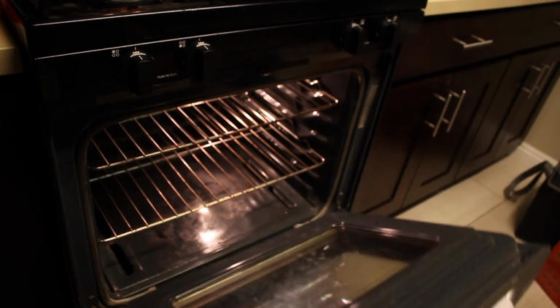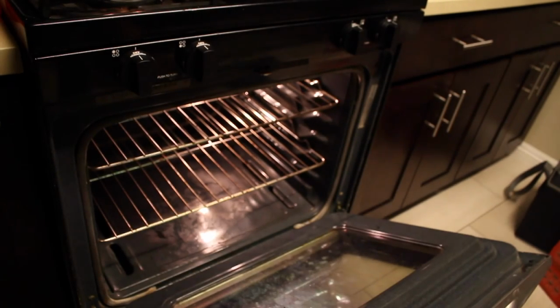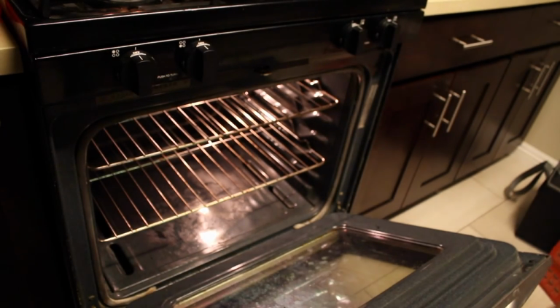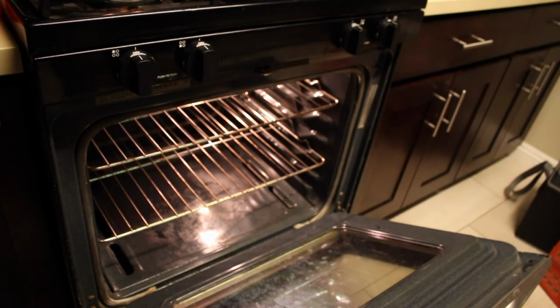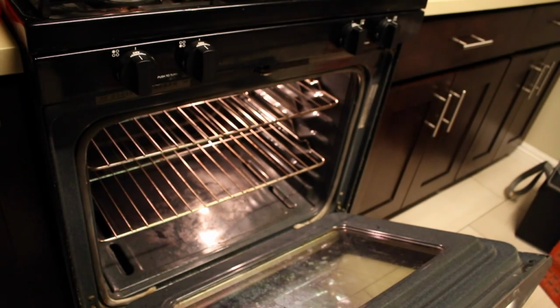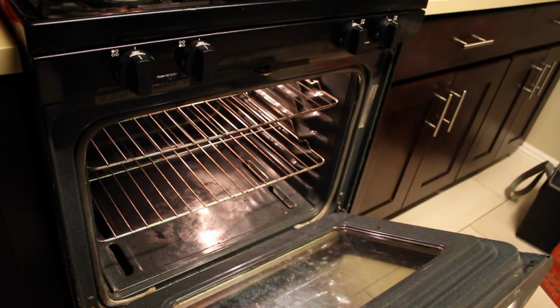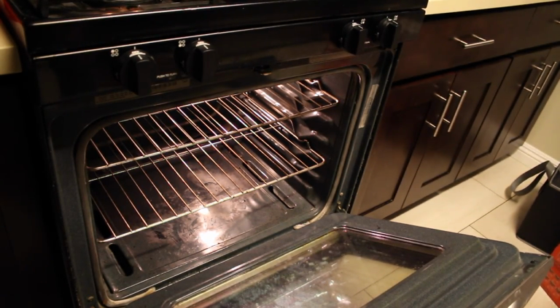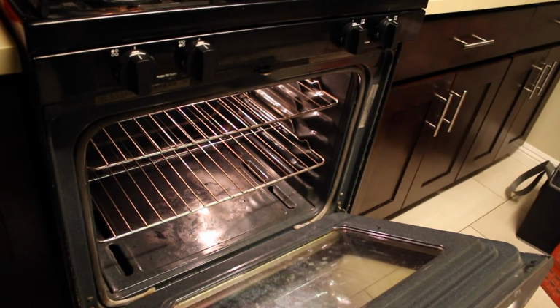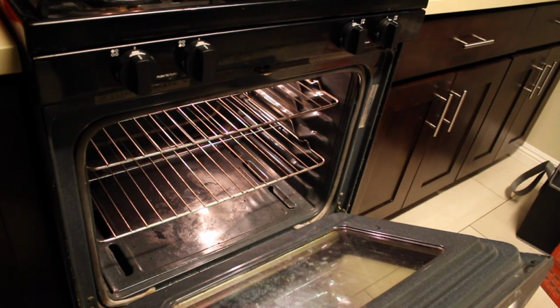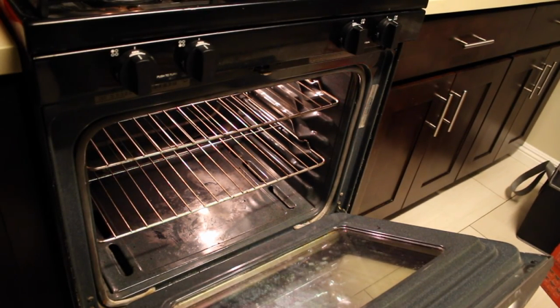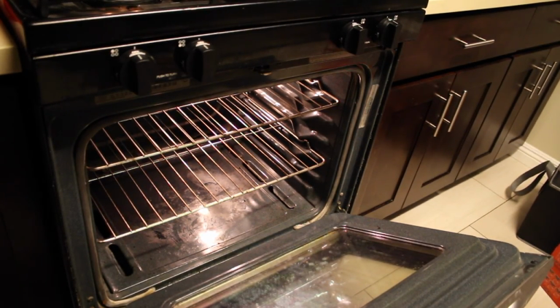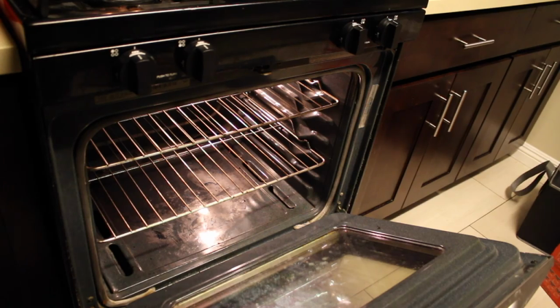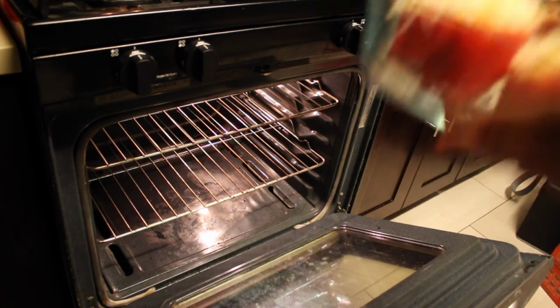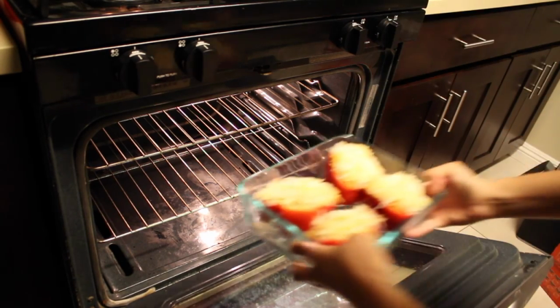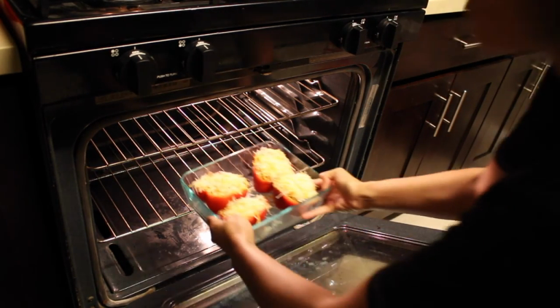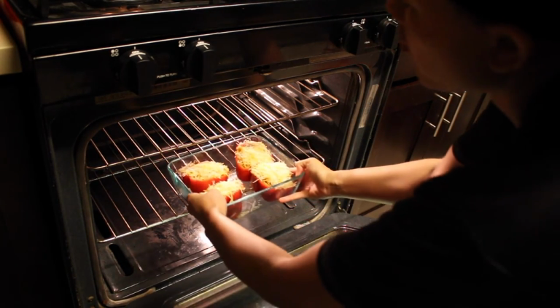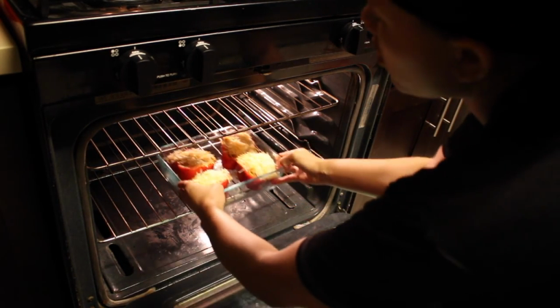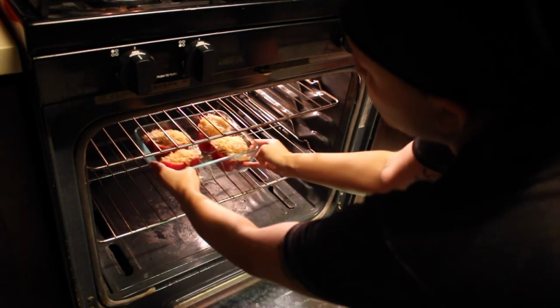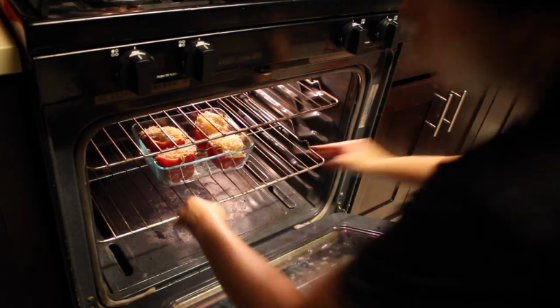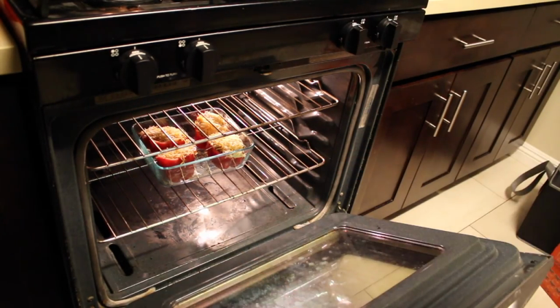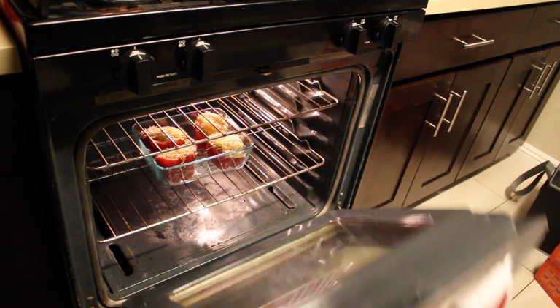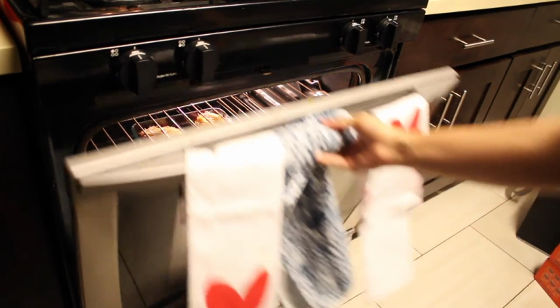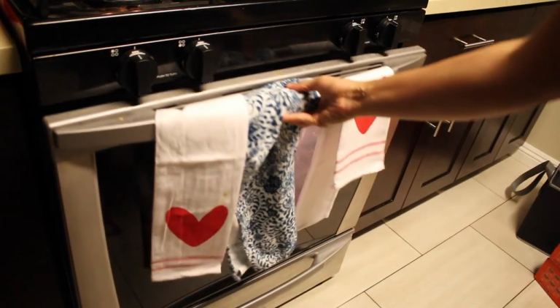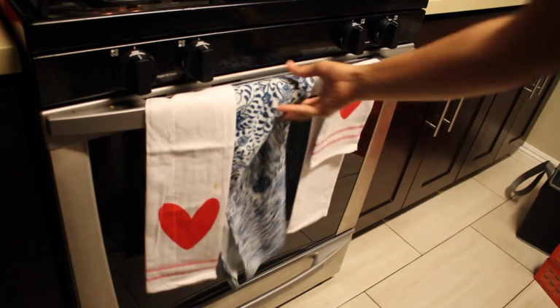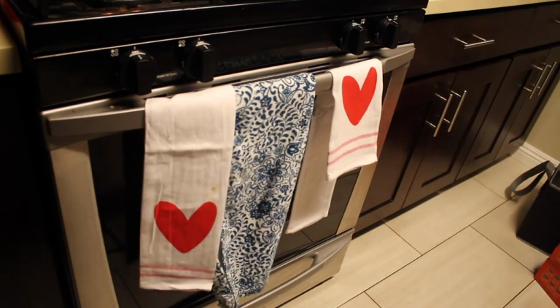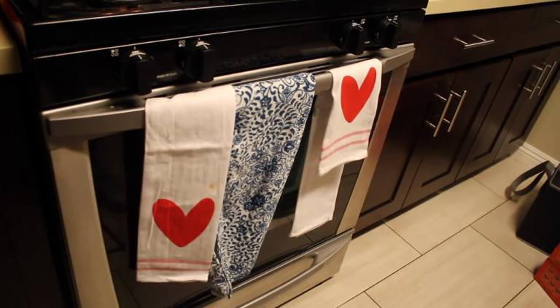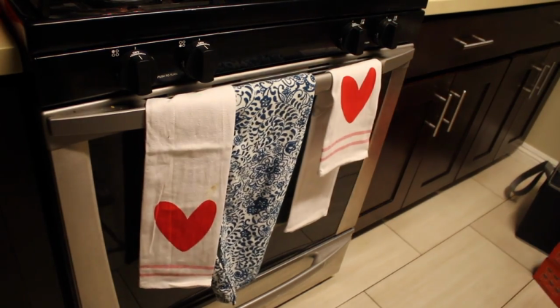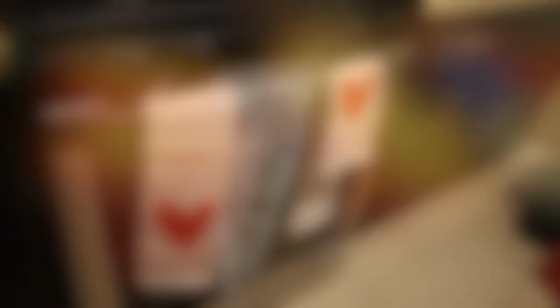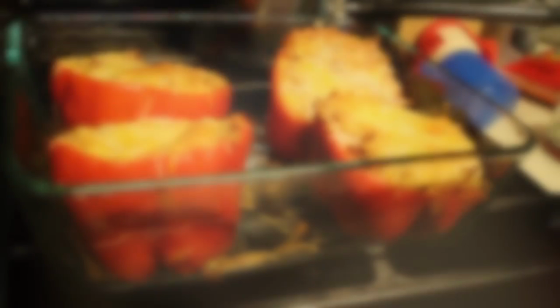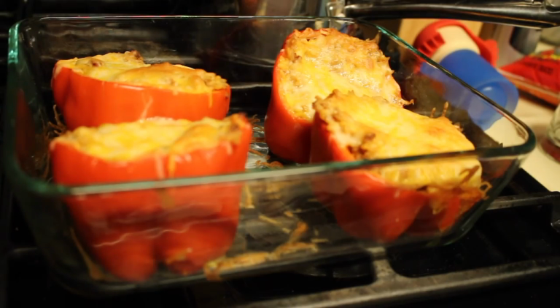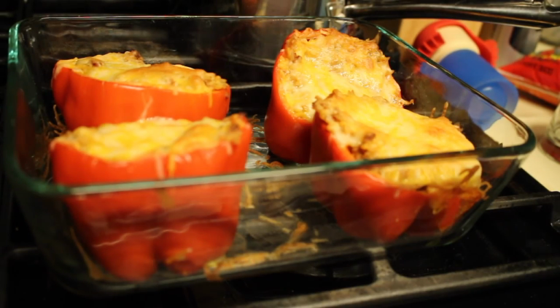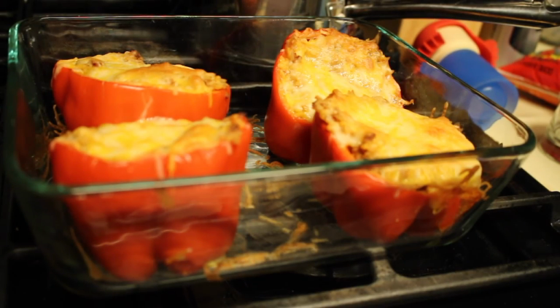Next I am going to open the oven, which has already been heating up for a while, and I'm going to put these in. They are going to cook for about 30 minutes.